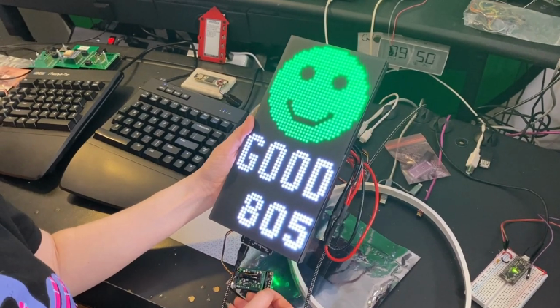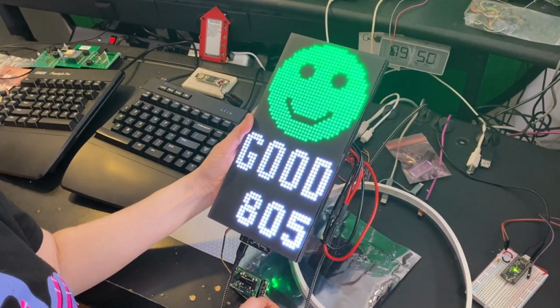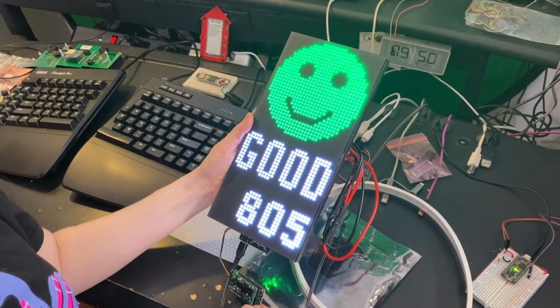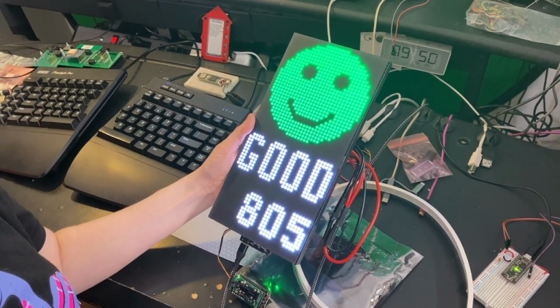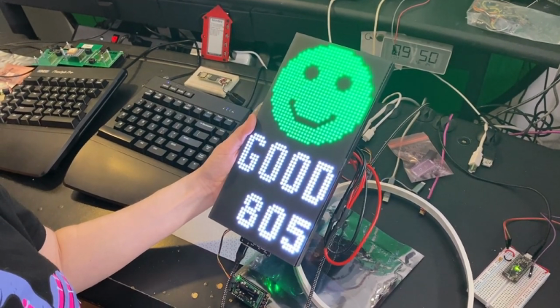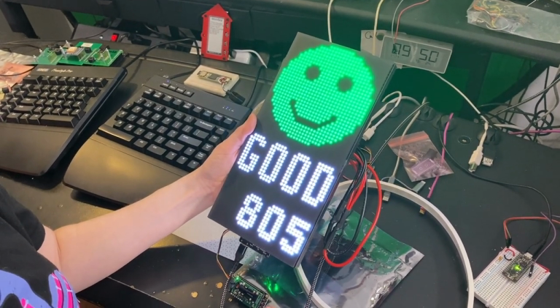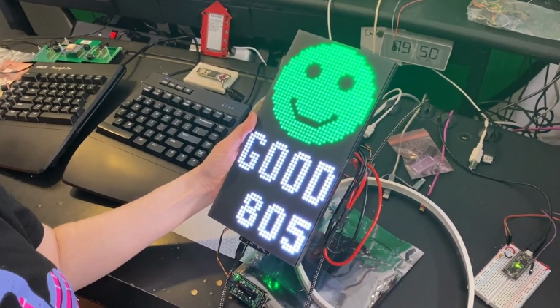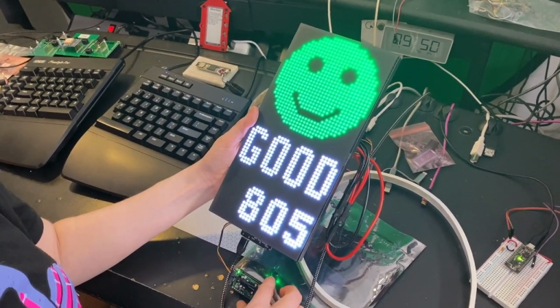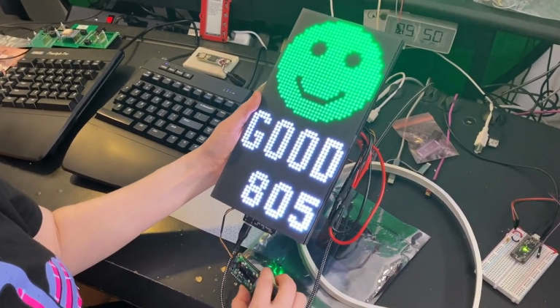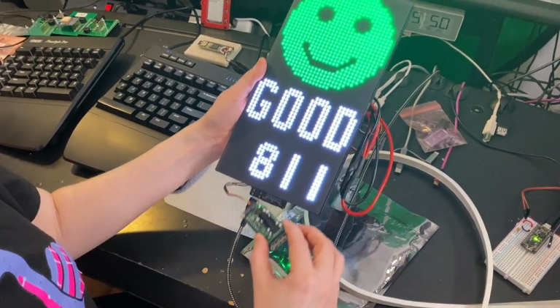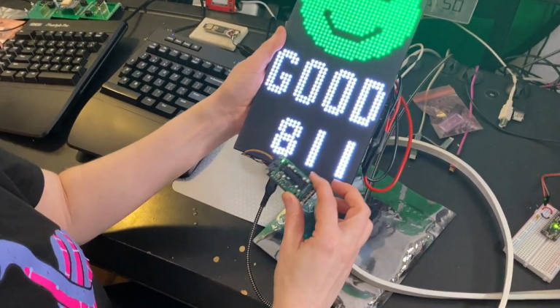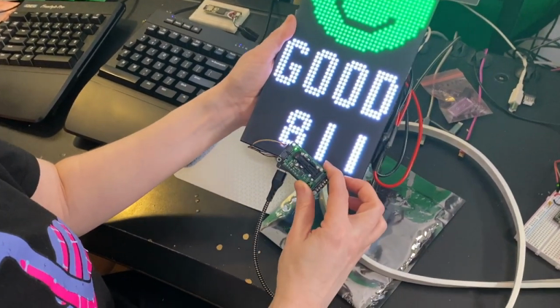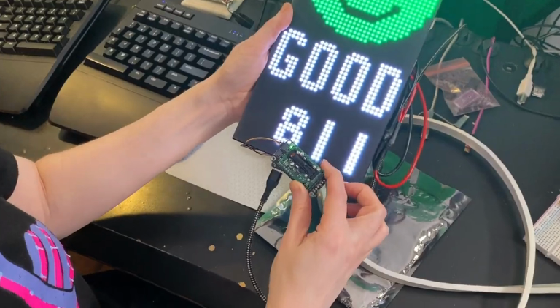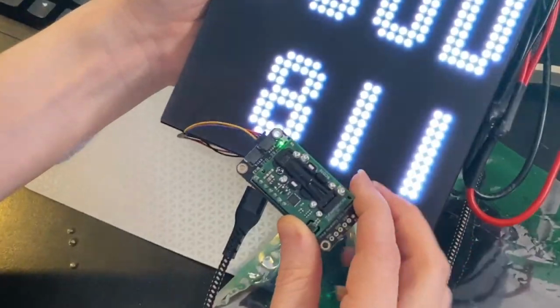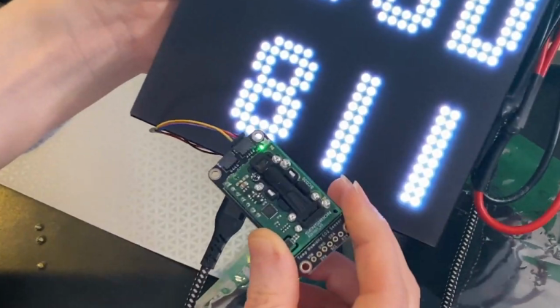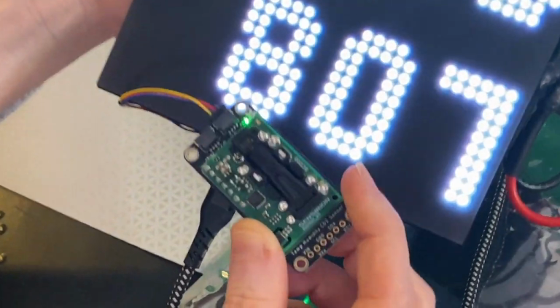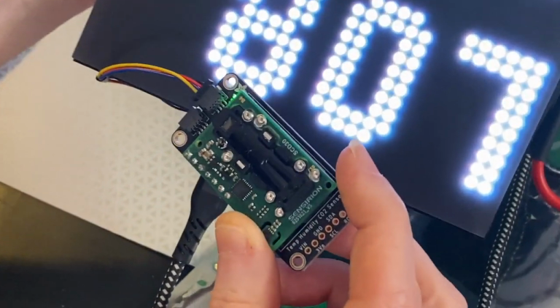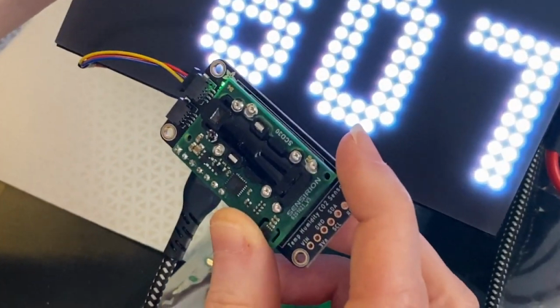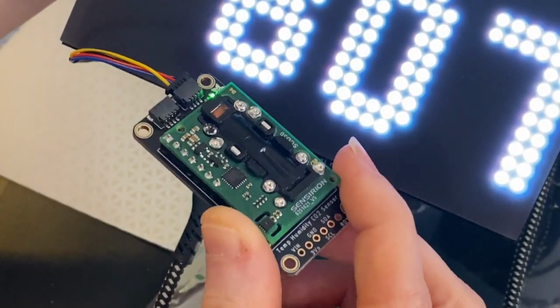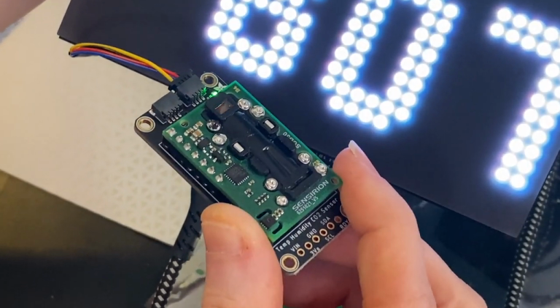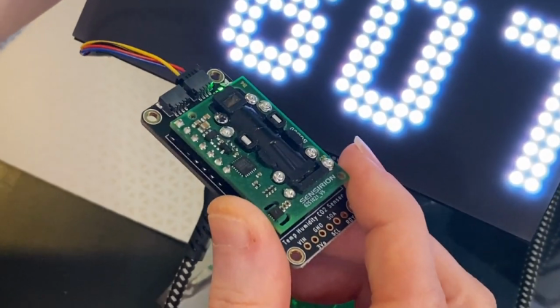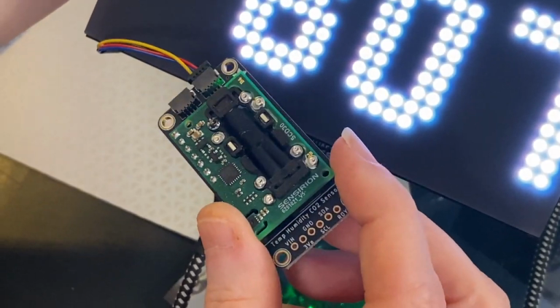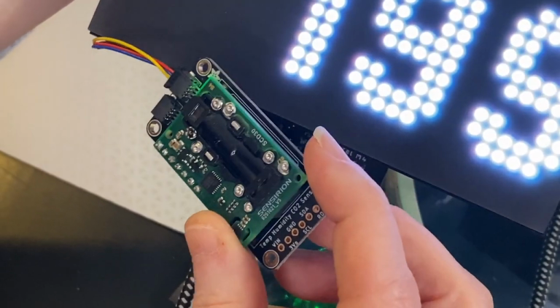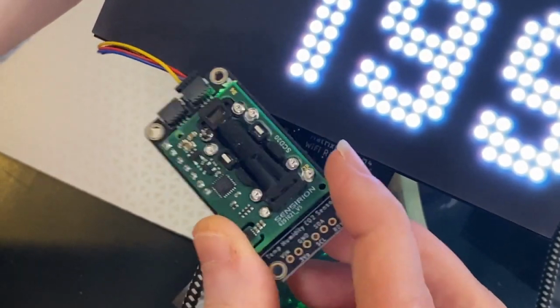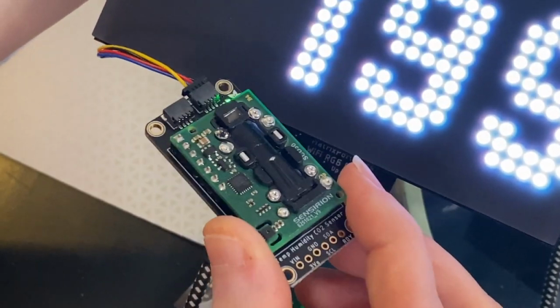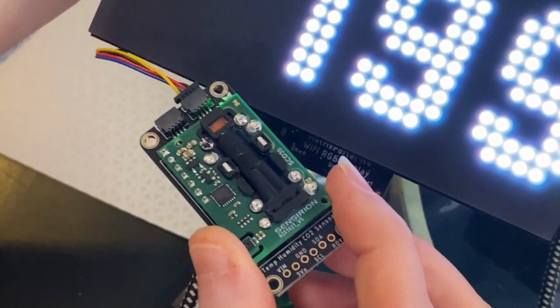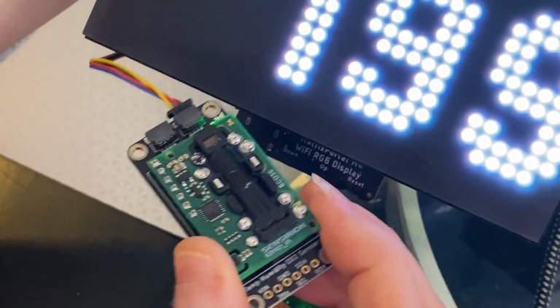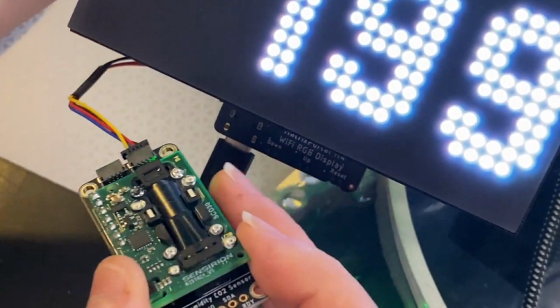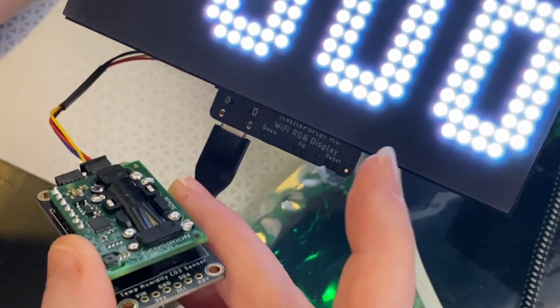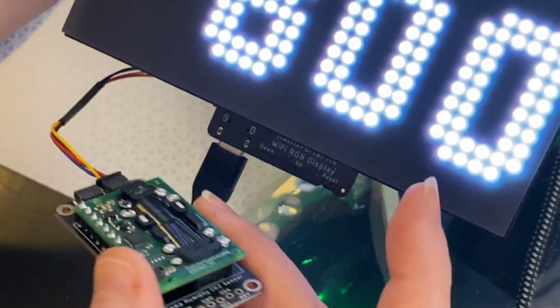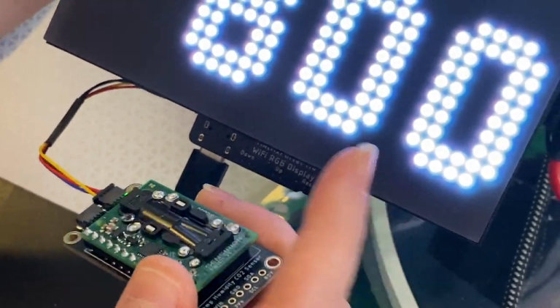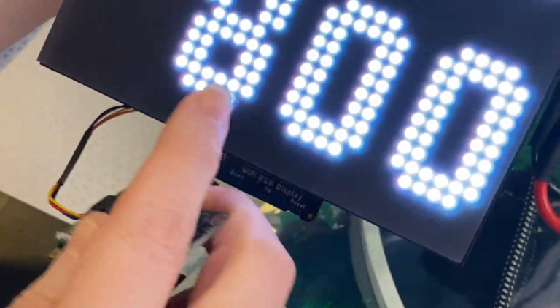I'm testing out some code from Carter. He made a CO2 sensor. This is an IR CO2 sensor, so it's a true CO2 detector that detects parts per million.